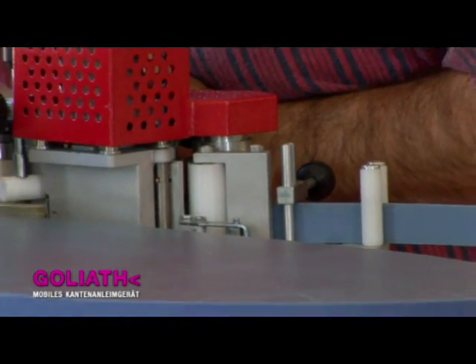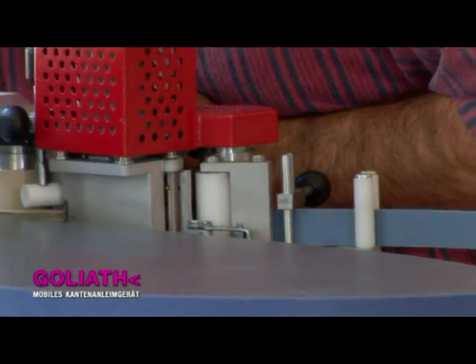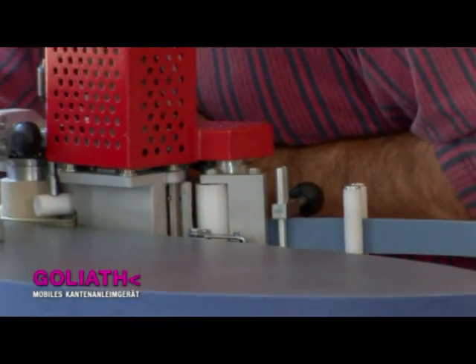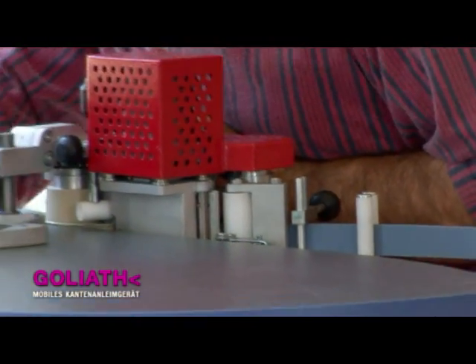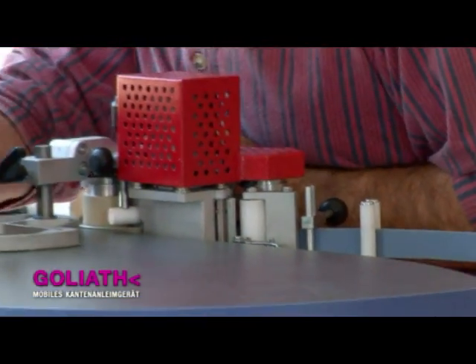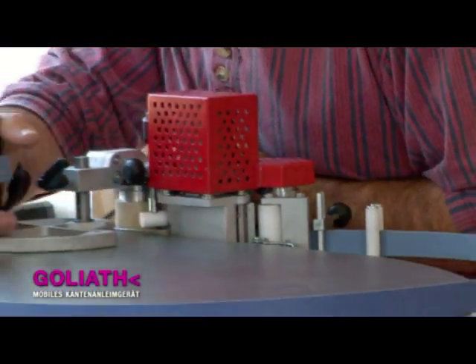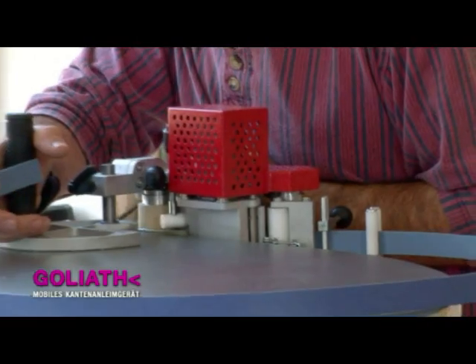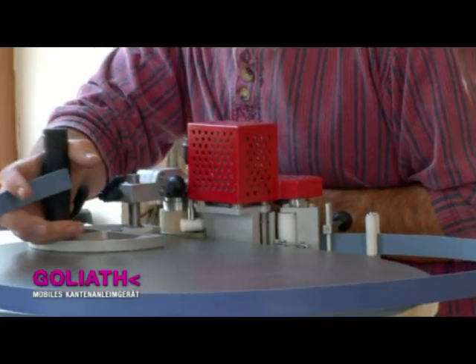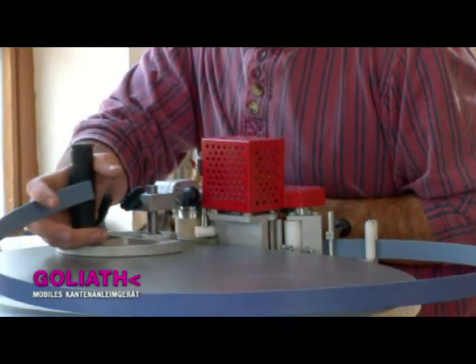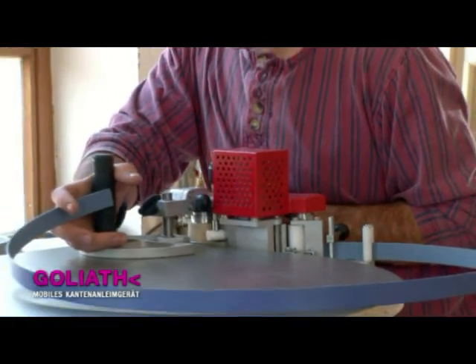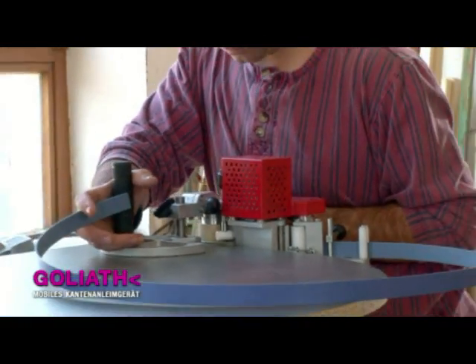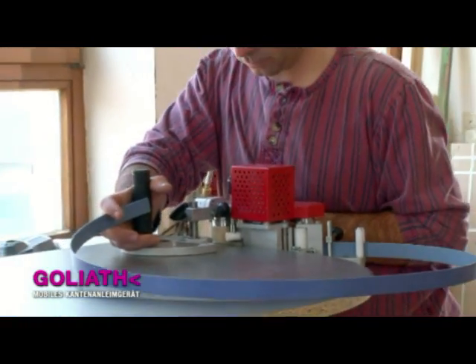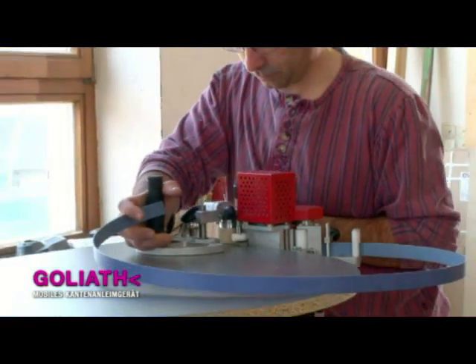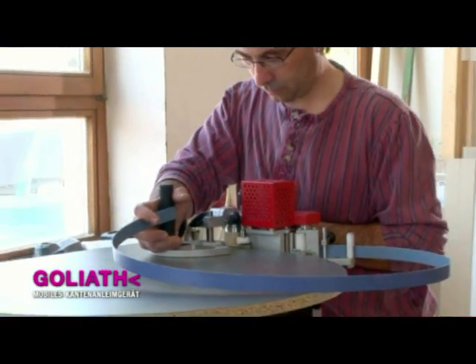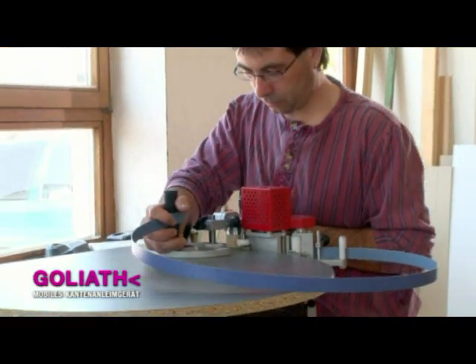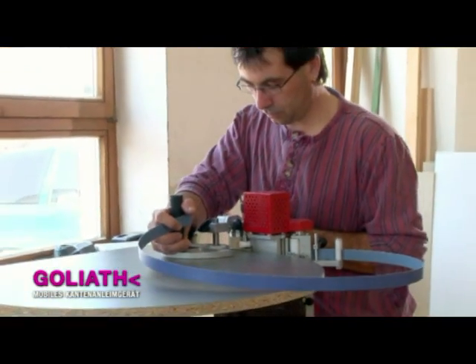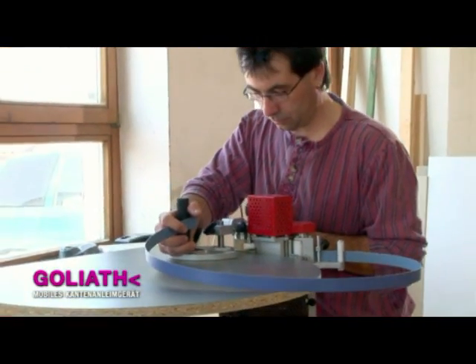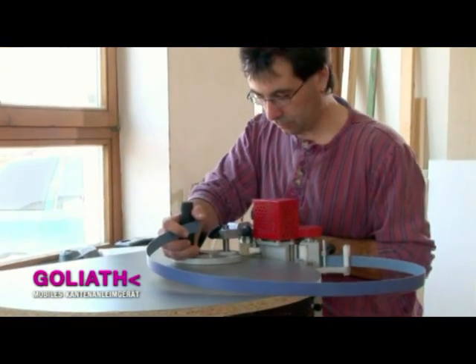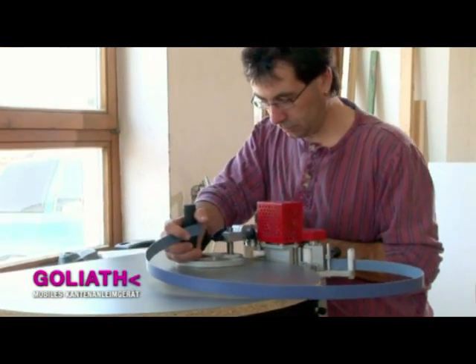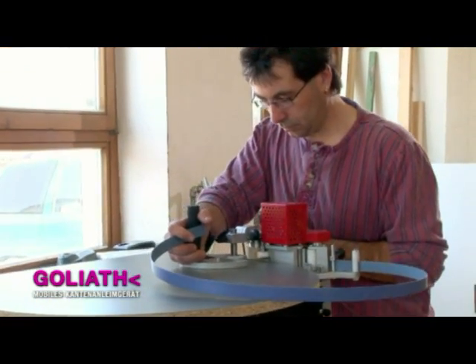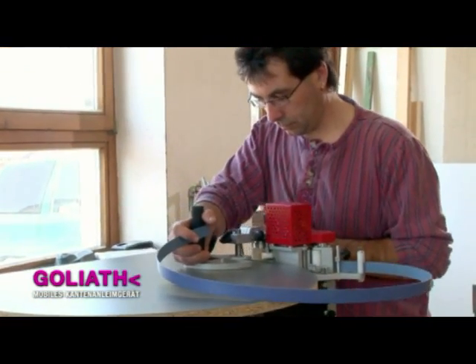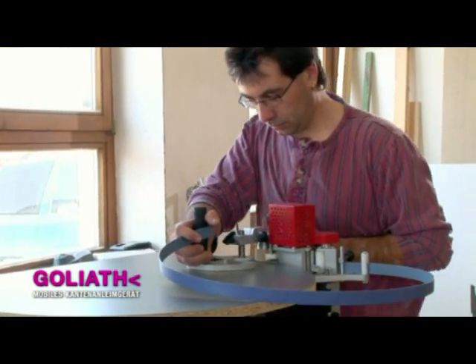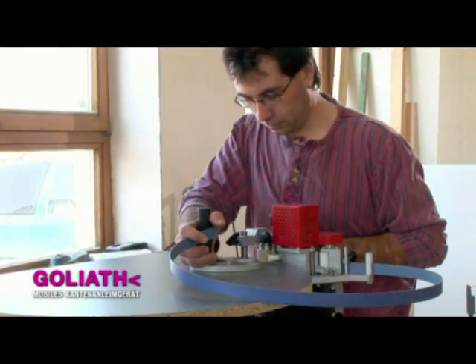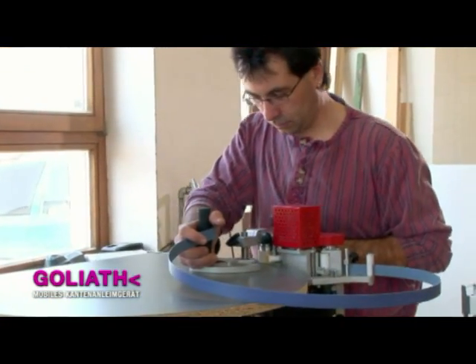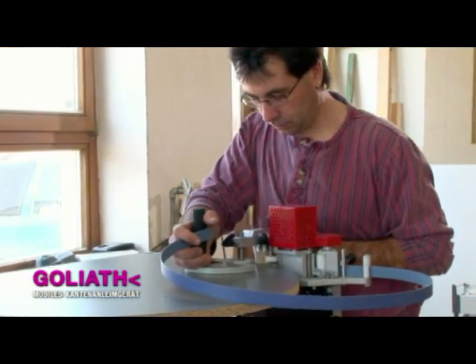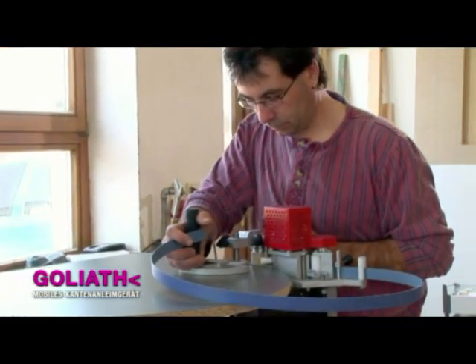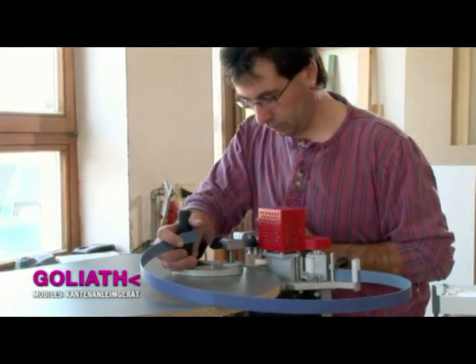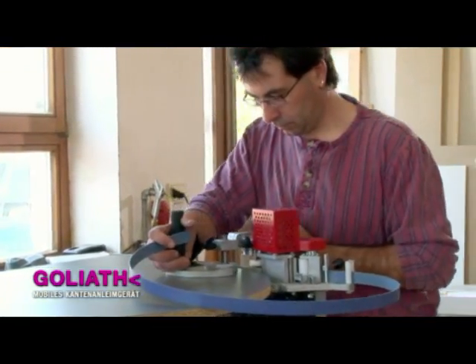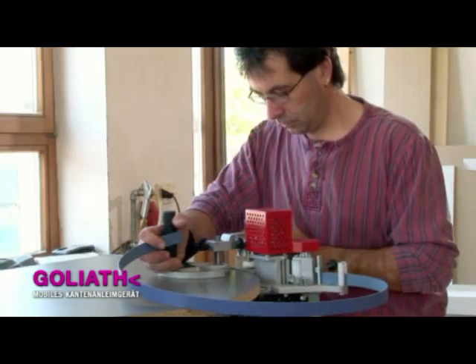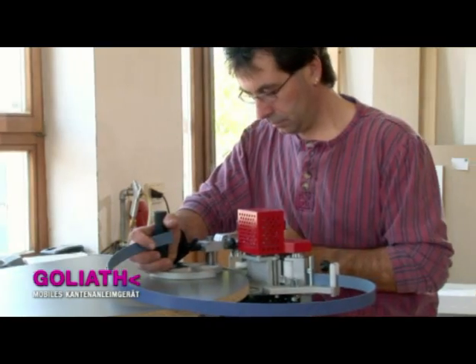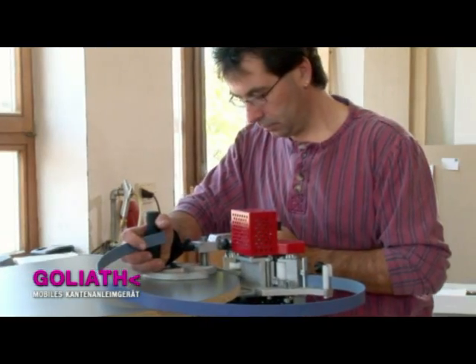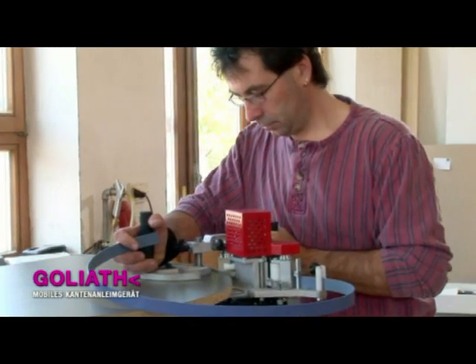The machine is pressed onto the part to be glued. The roller drives the machine forward, accurately following the contours of the workpiece as it does so.